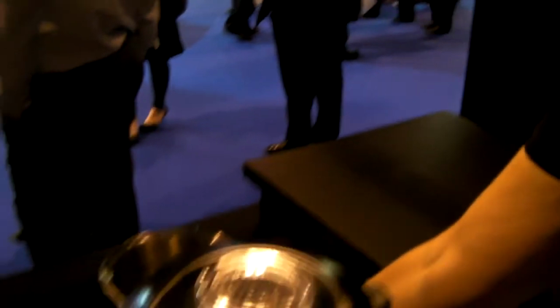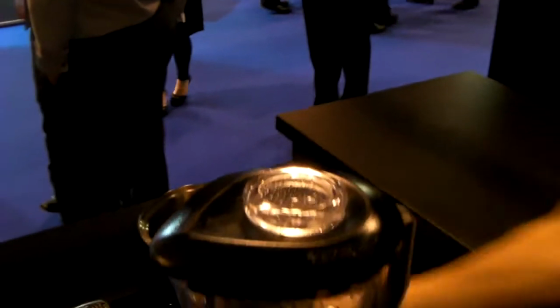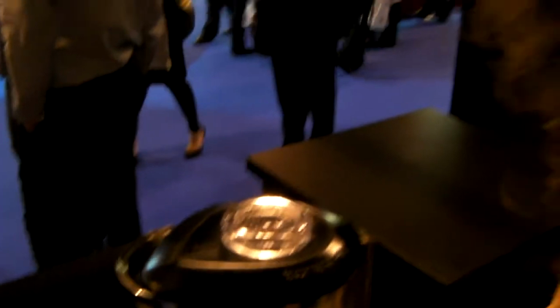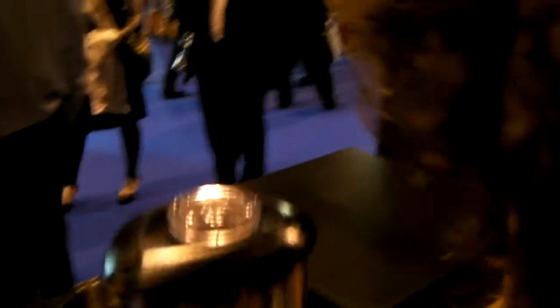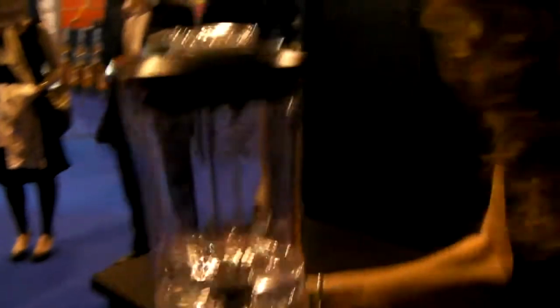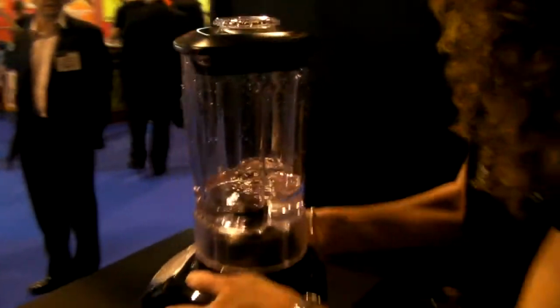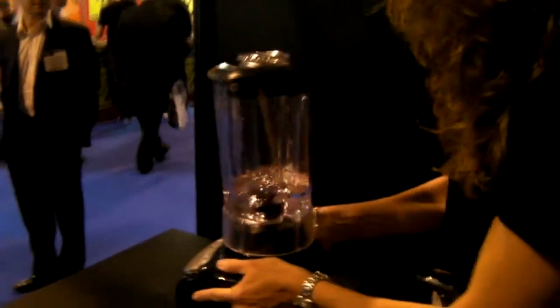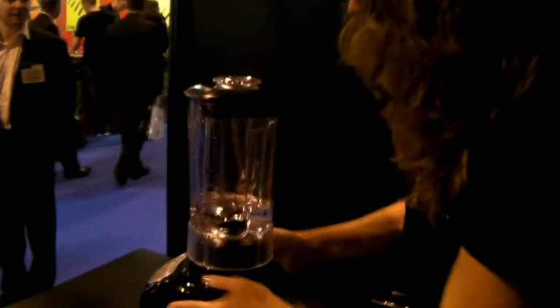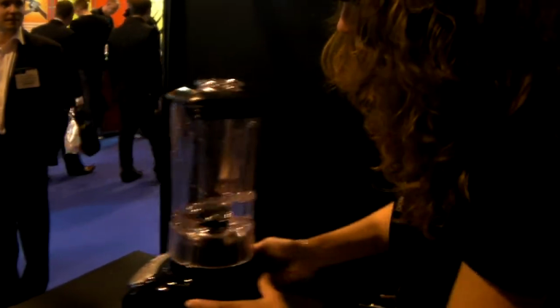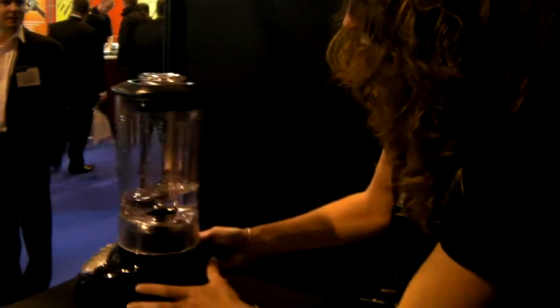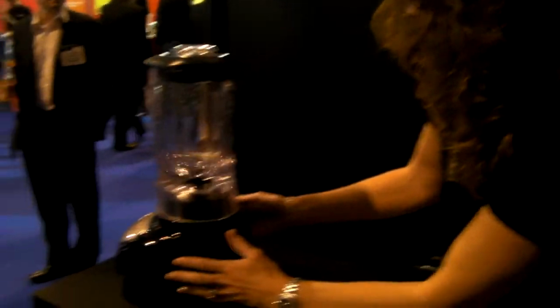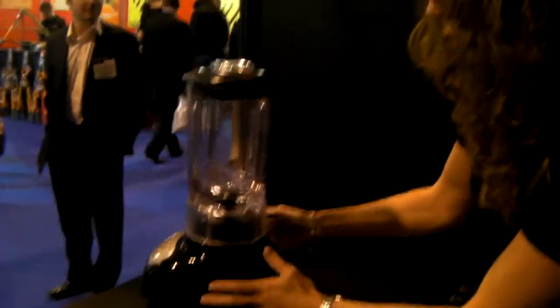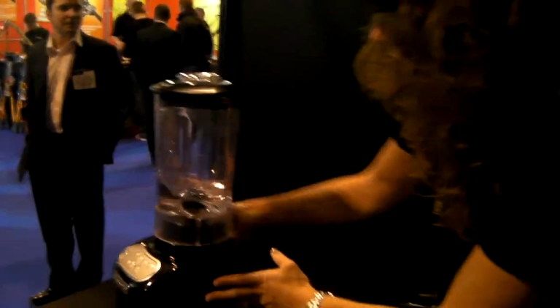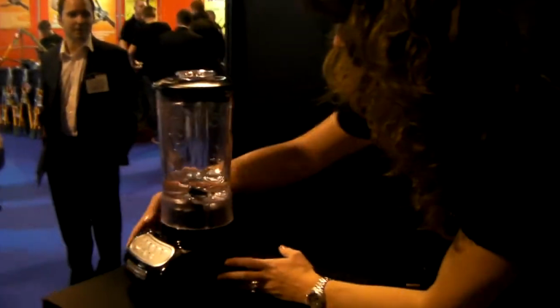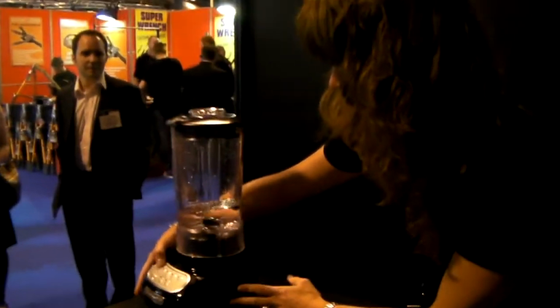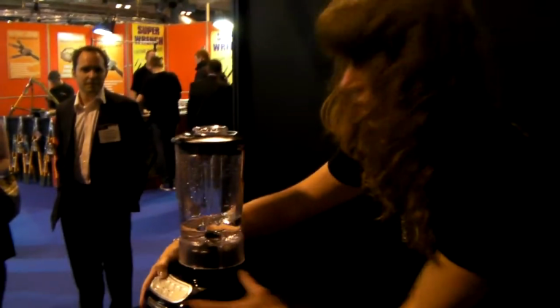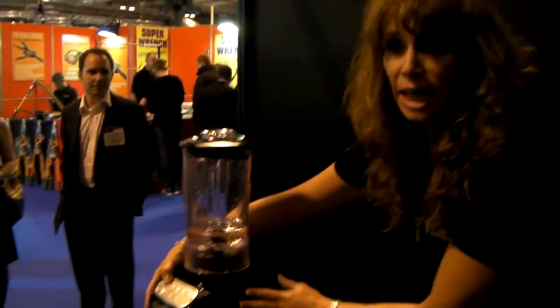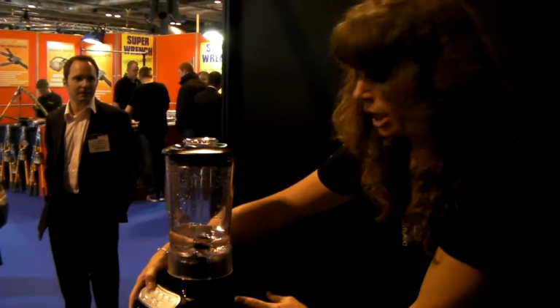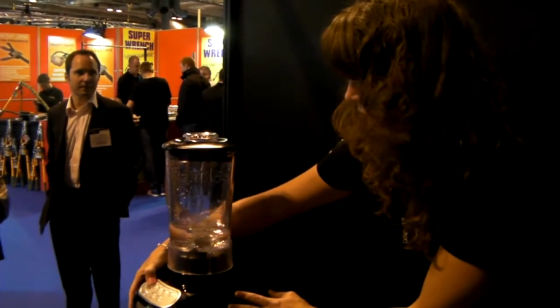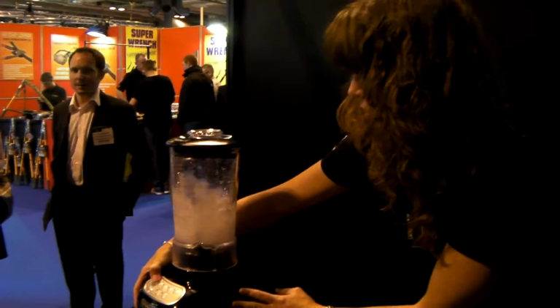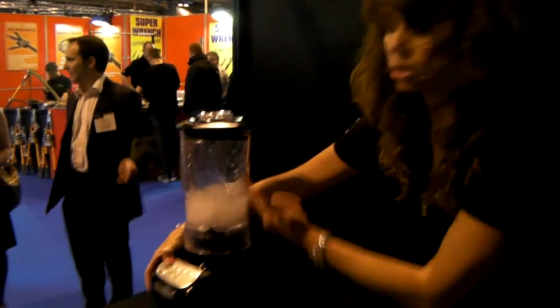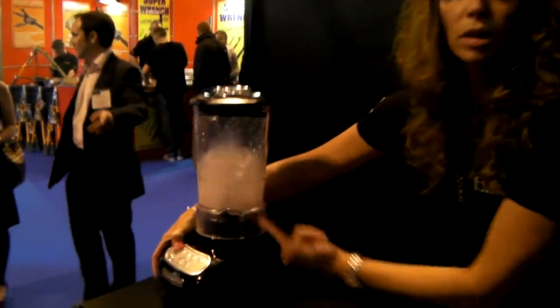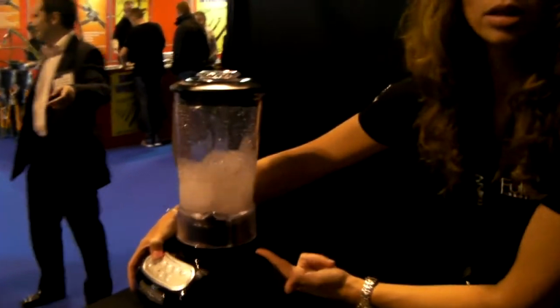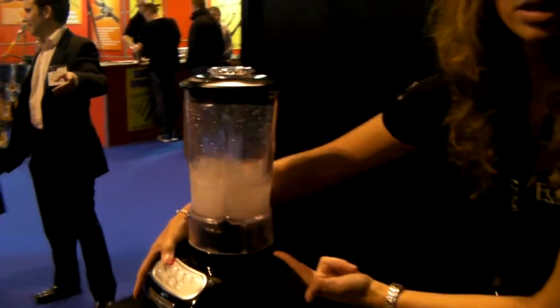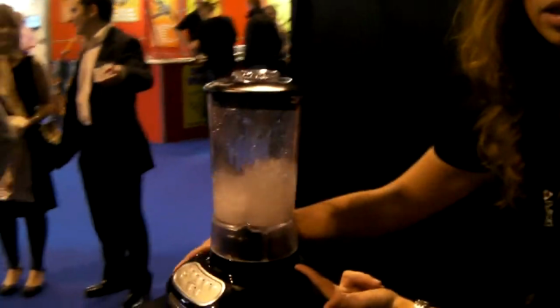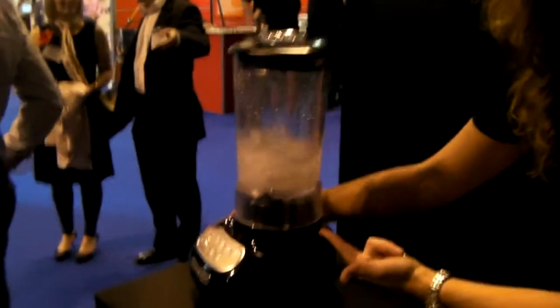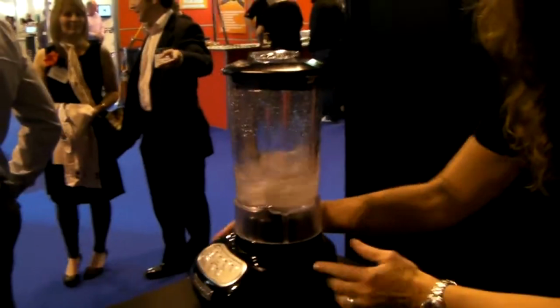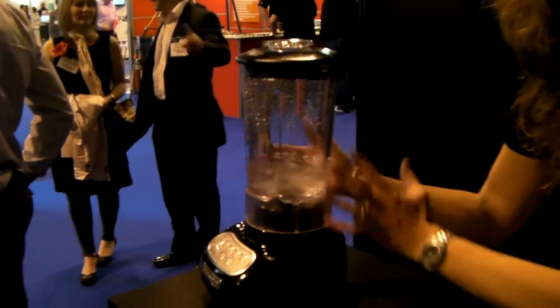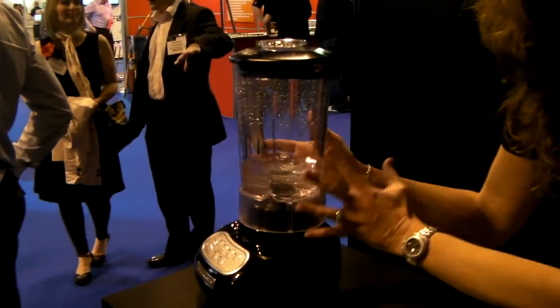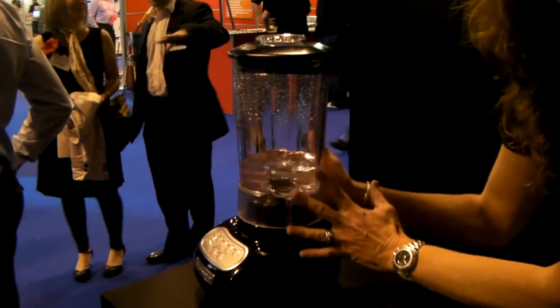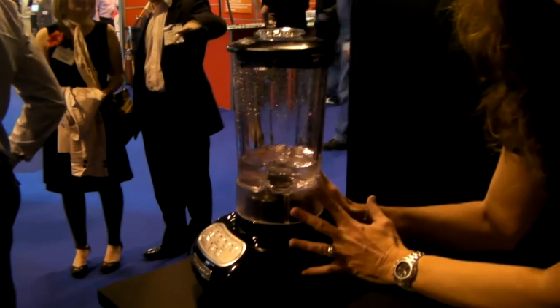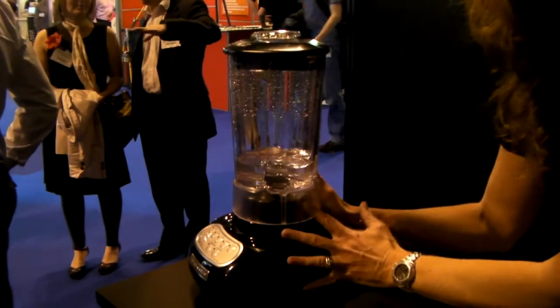For example, I can use the same surface for a blender. I can put the blender on it, and then again without any cables, it works. So this is direct power.